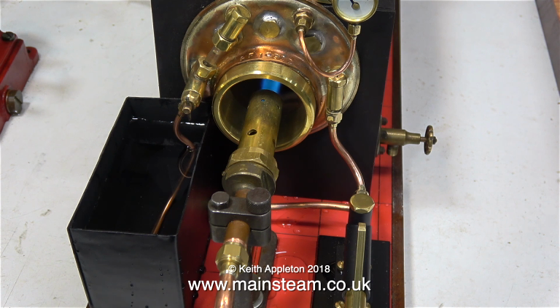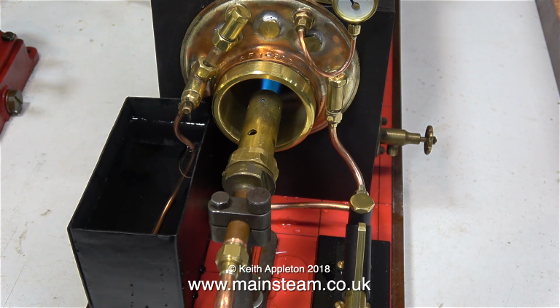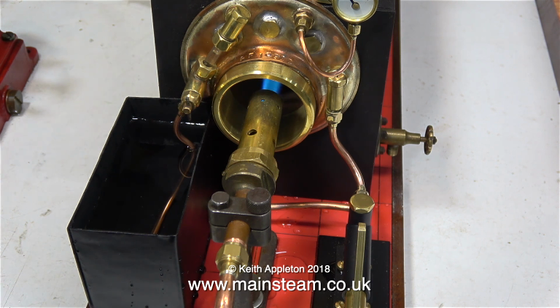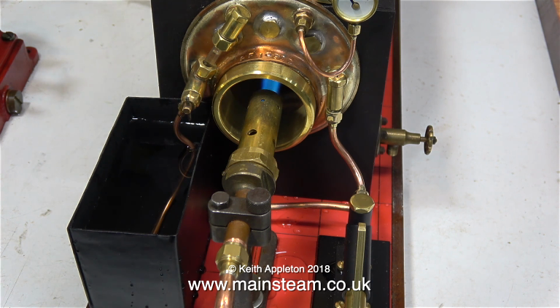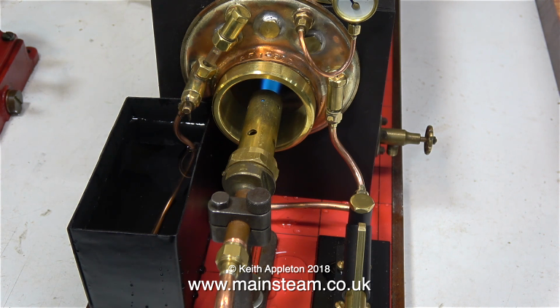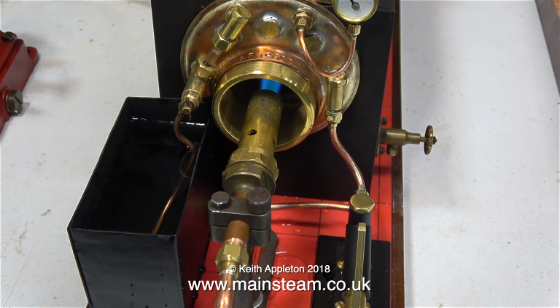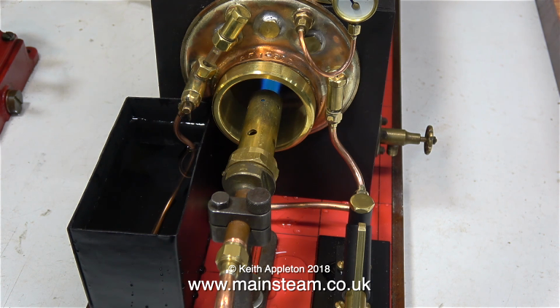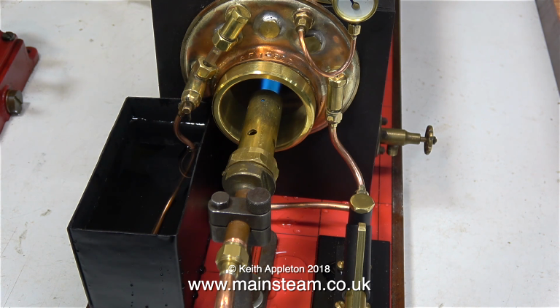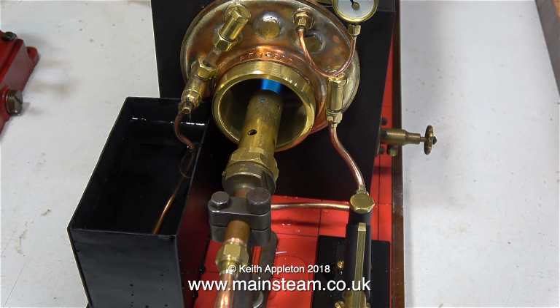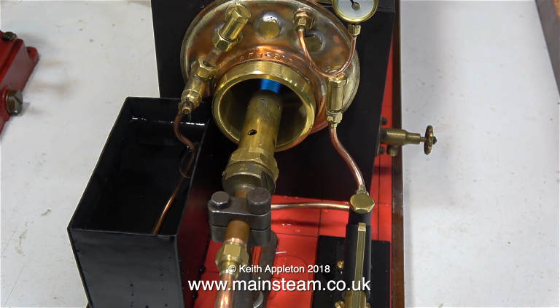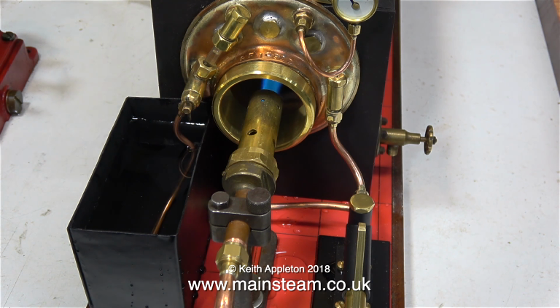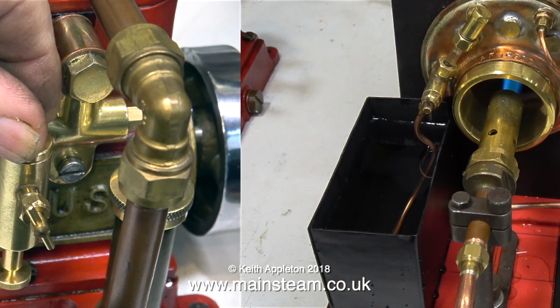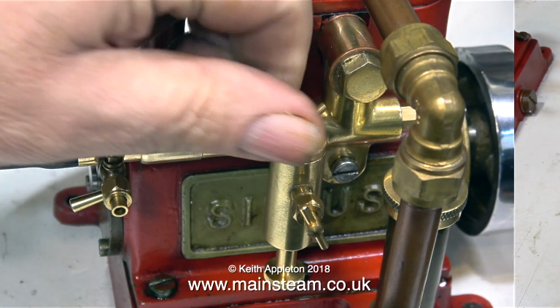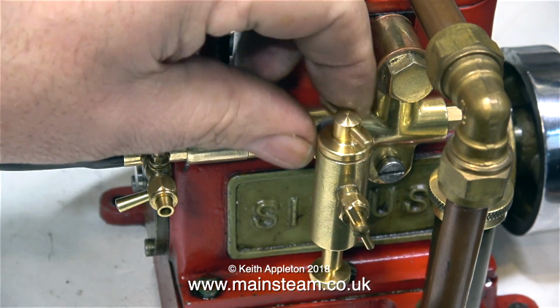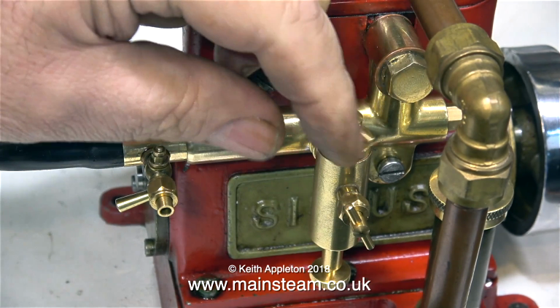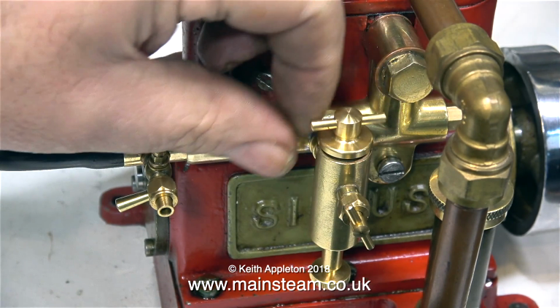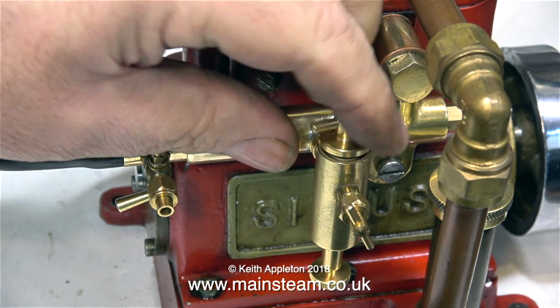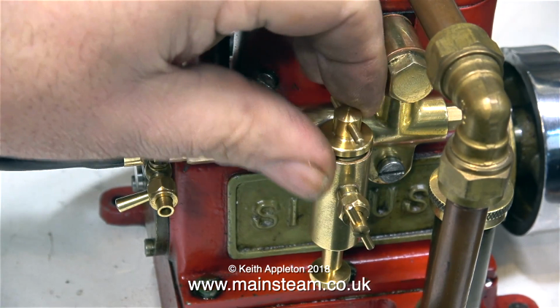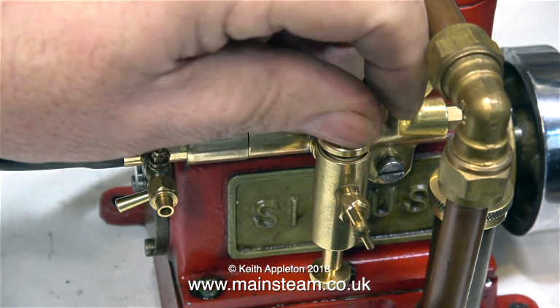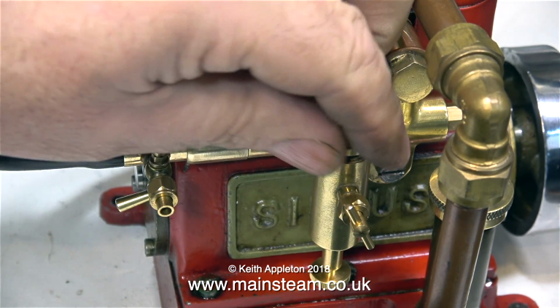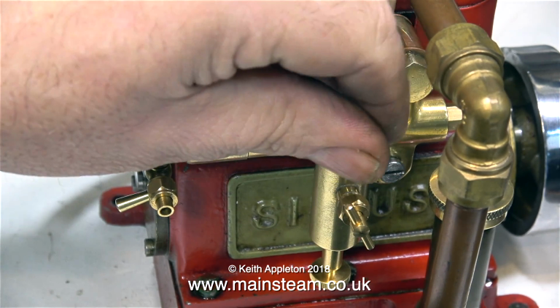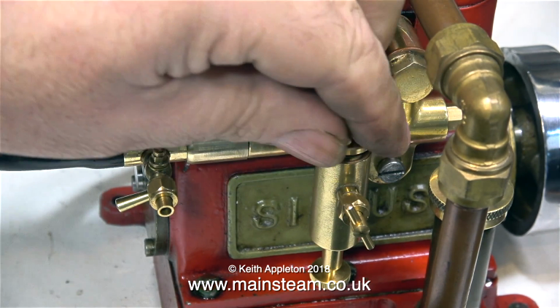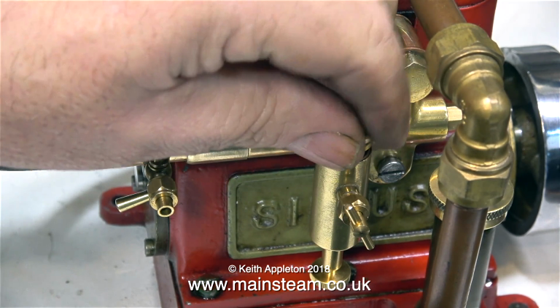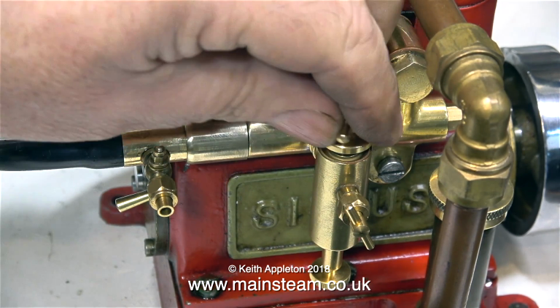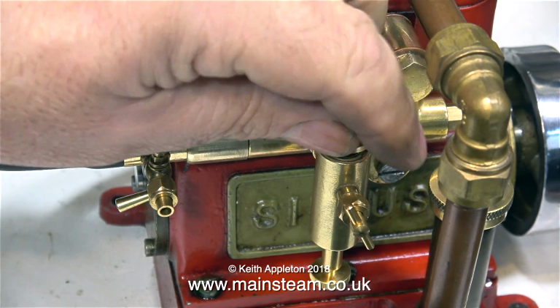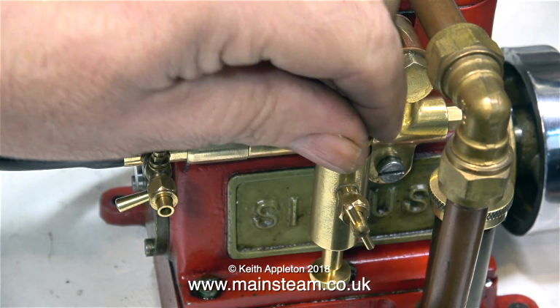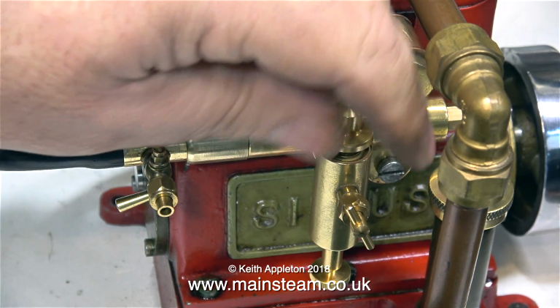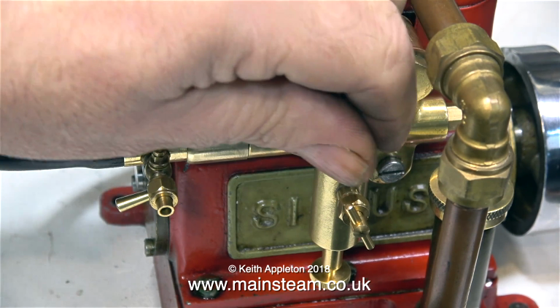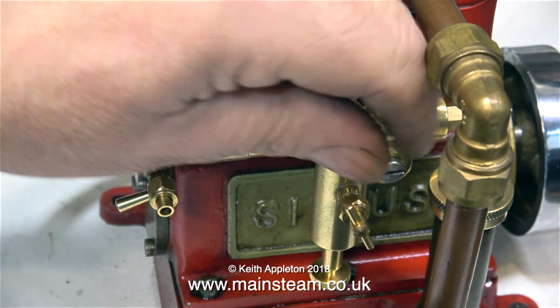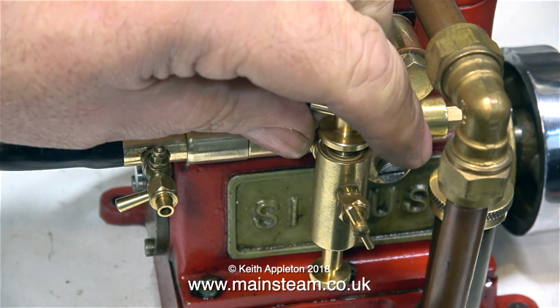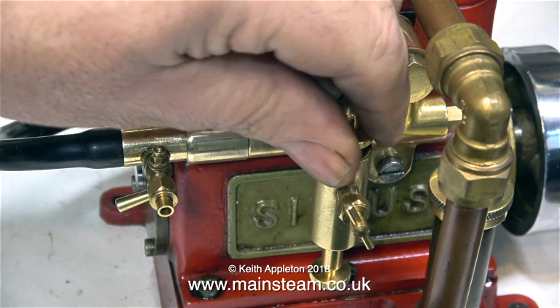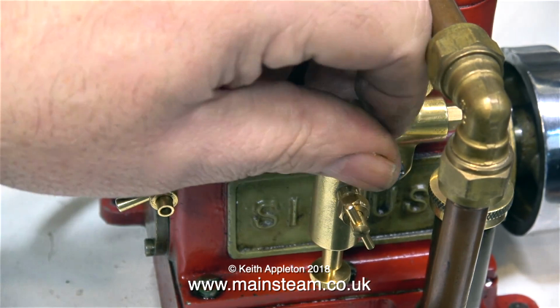Which steam engine should I use to test the boiler? Well that's easy - I'm going to use my Stuart Sirius. When I first got this Stuart Sirius I initially made two videos about it, but I've made a third one because I've modified the manifold.